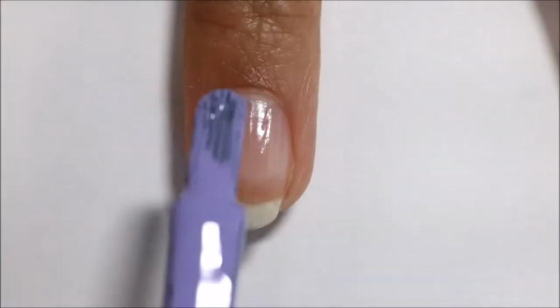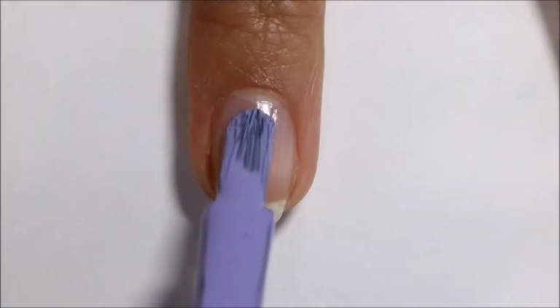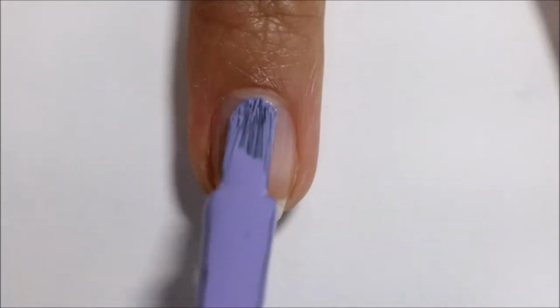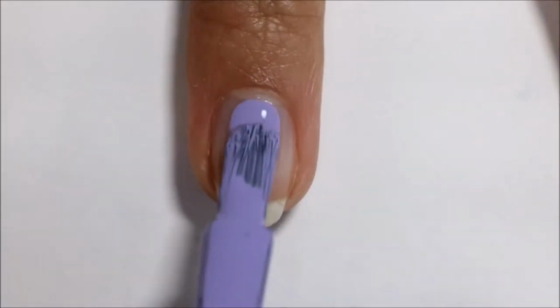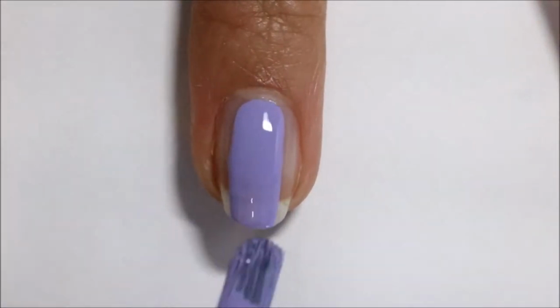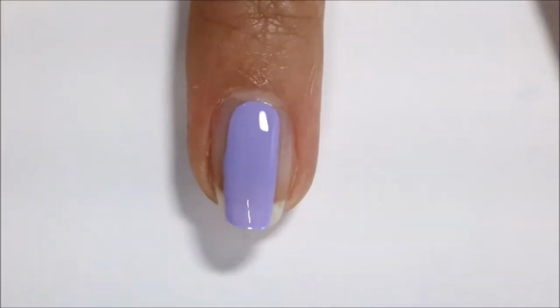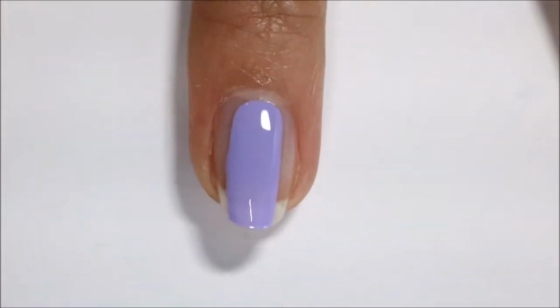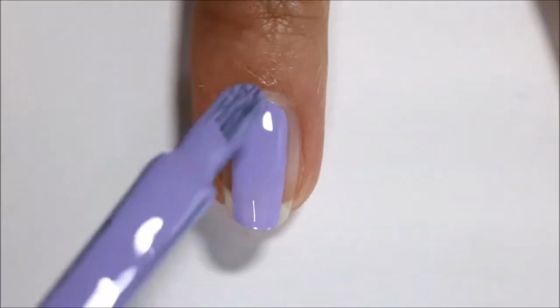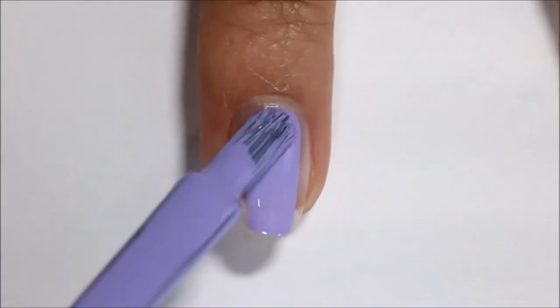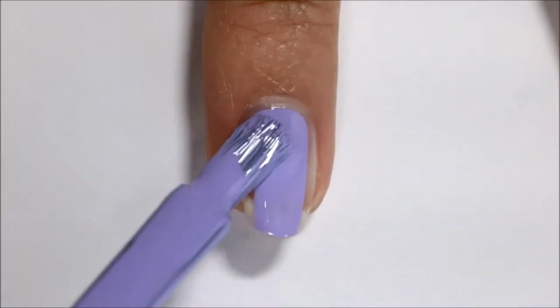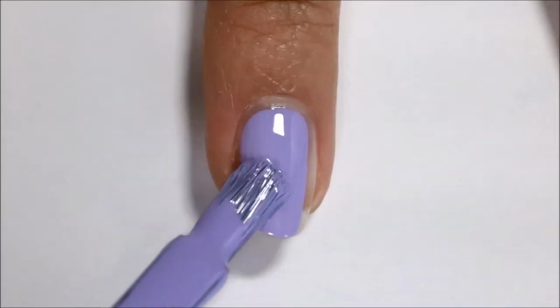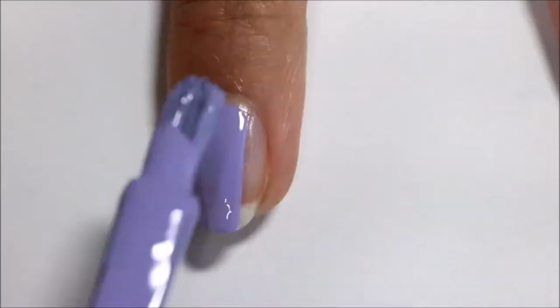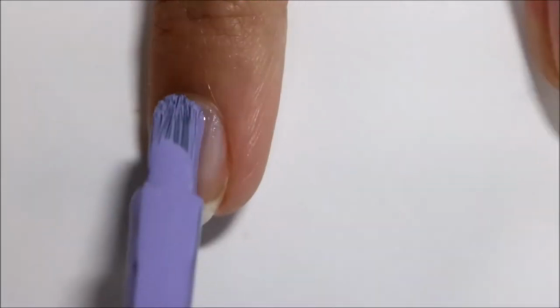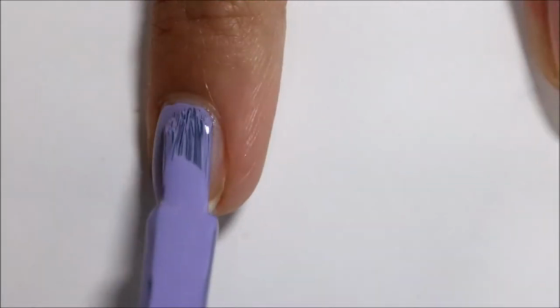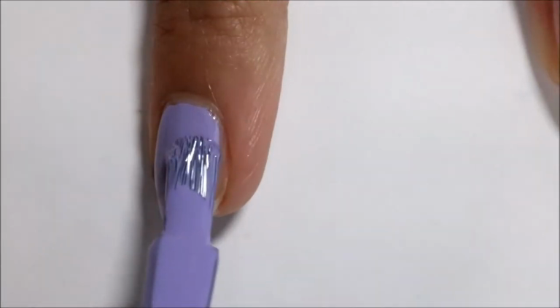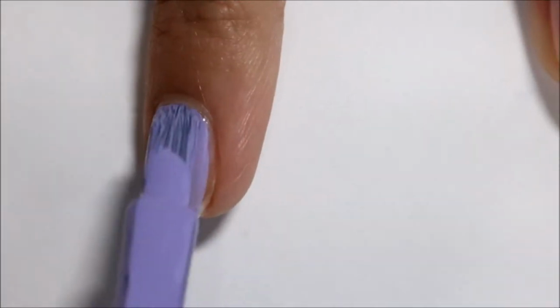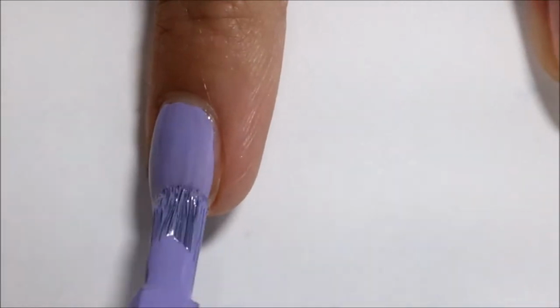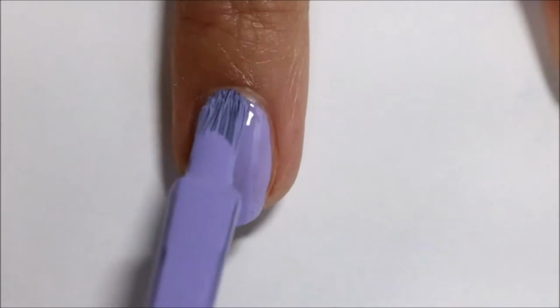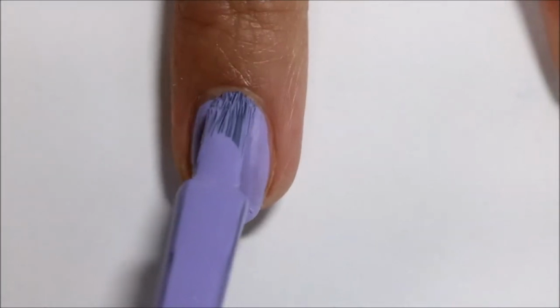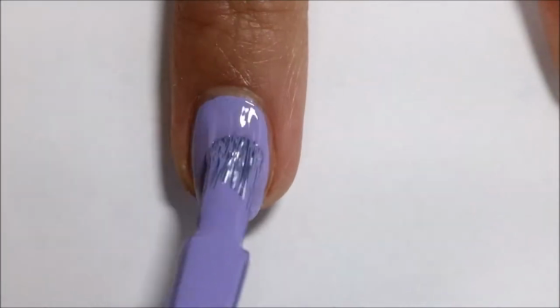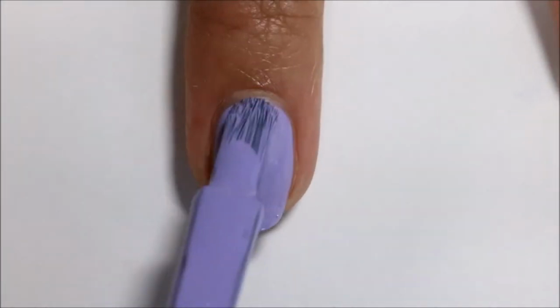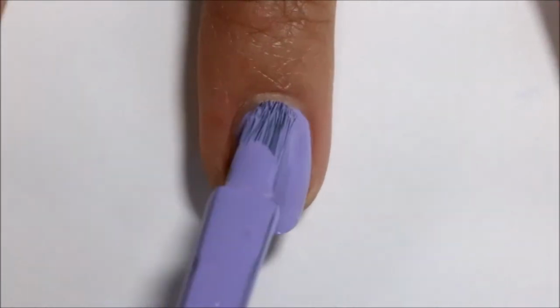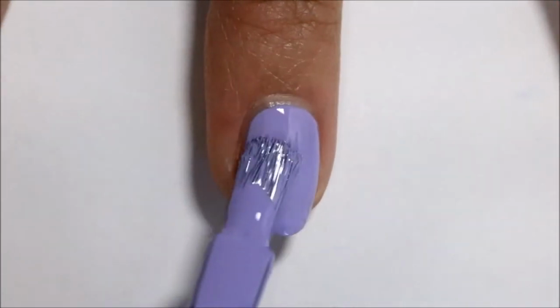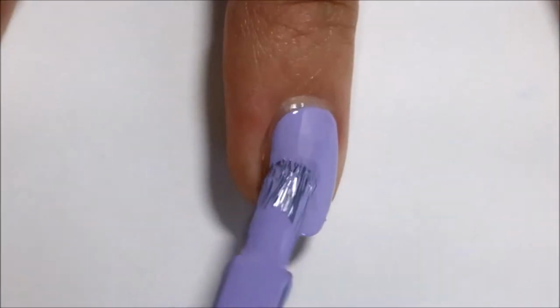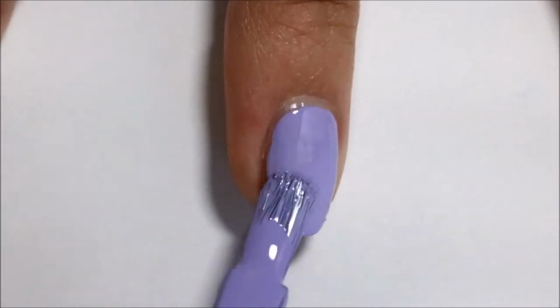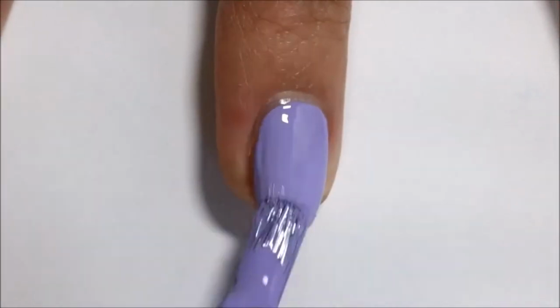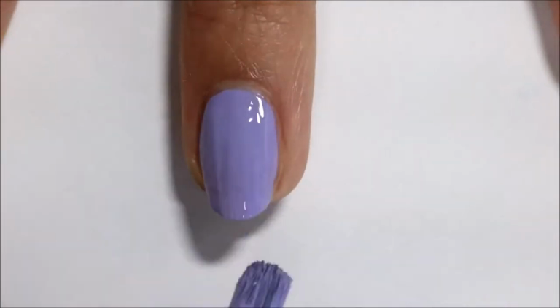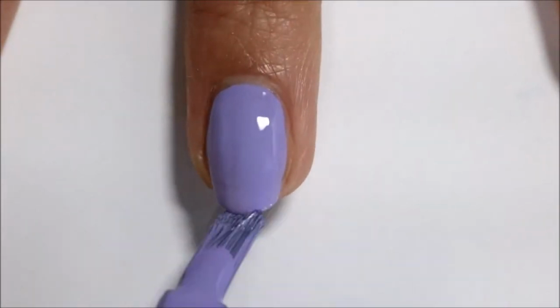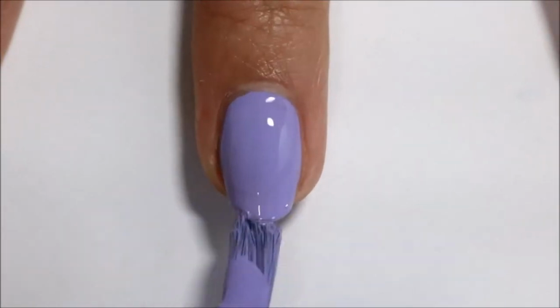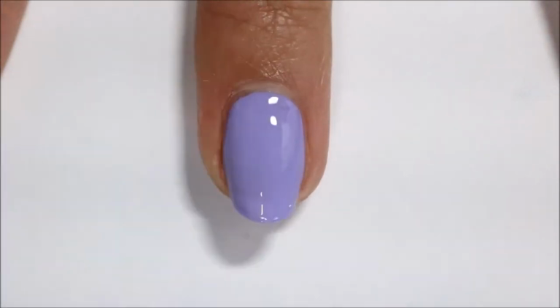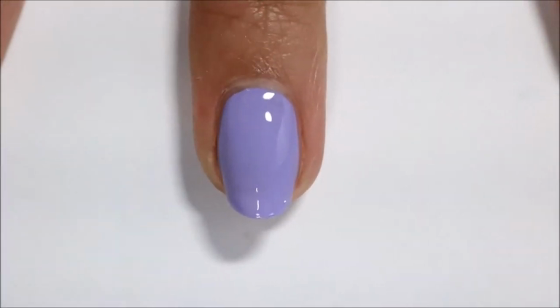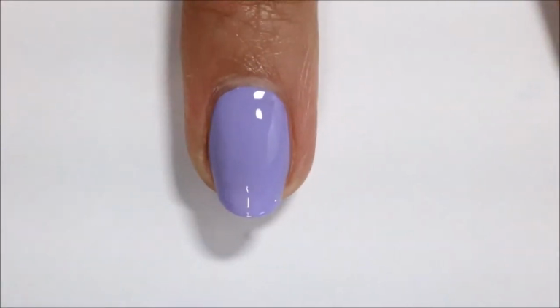Next I'm applying two coats of this lavender color, which is Leapin Lilac by Sally Hansen Insta-Dry.